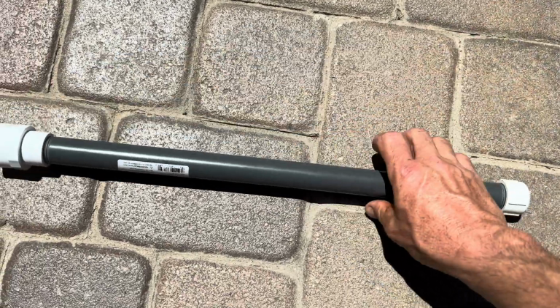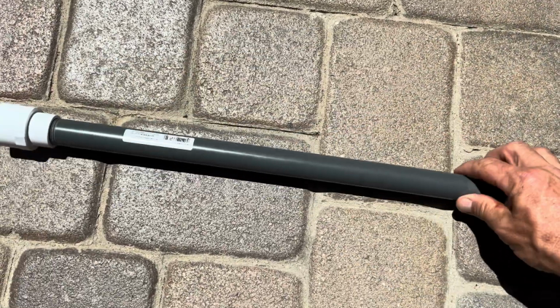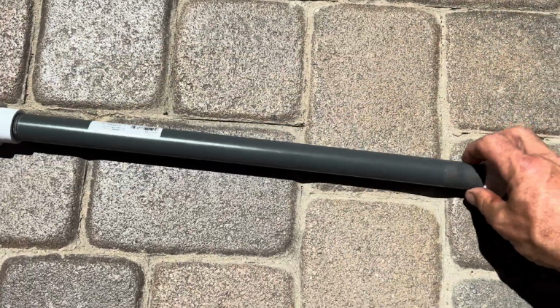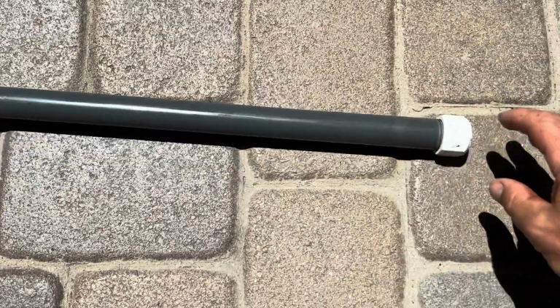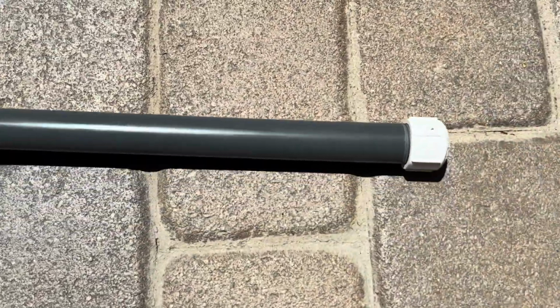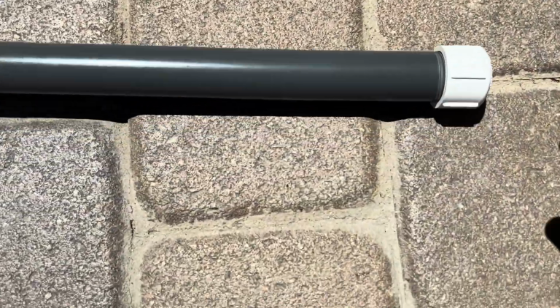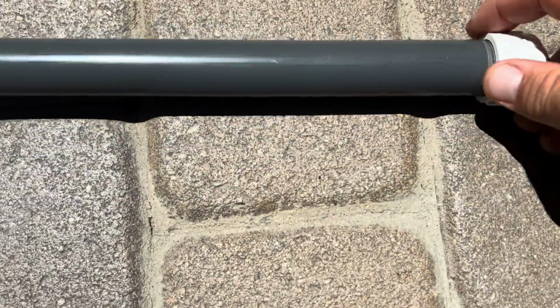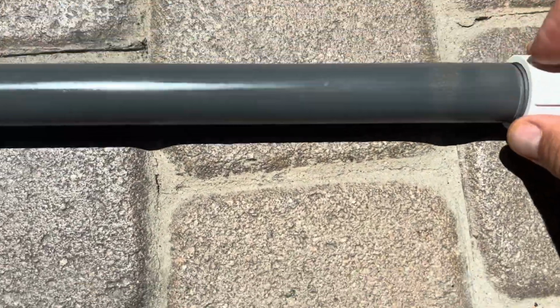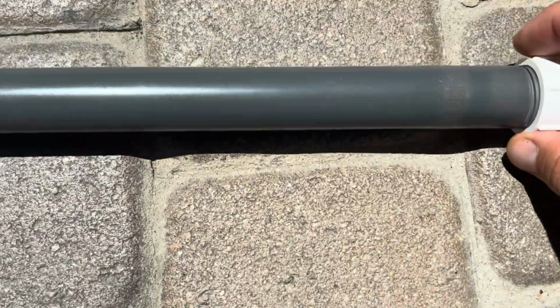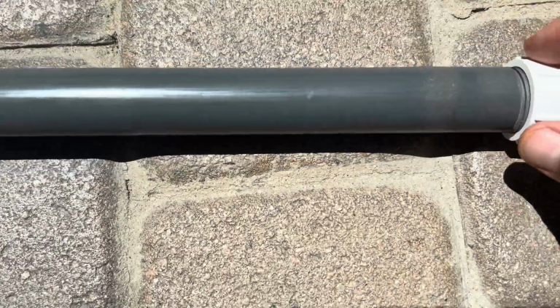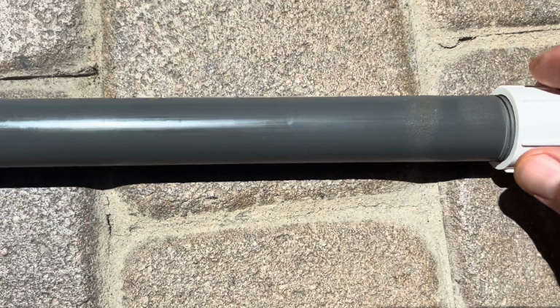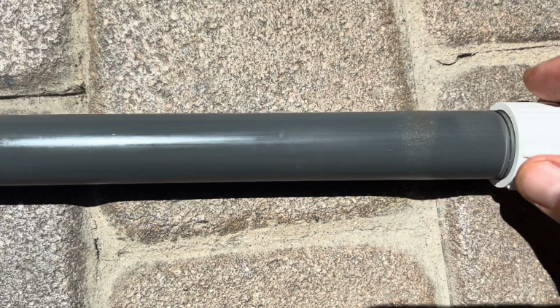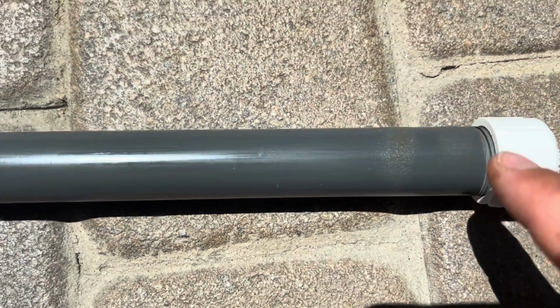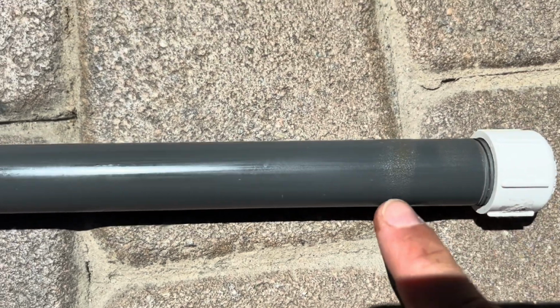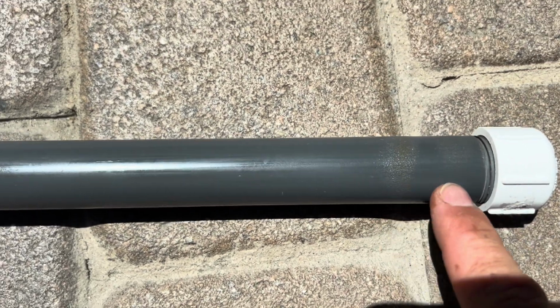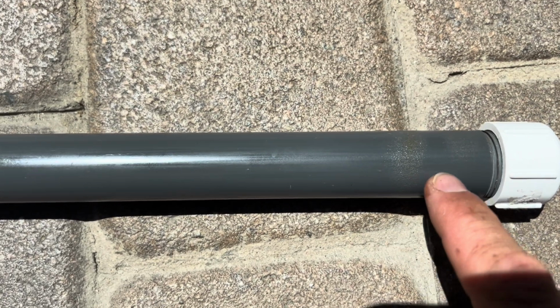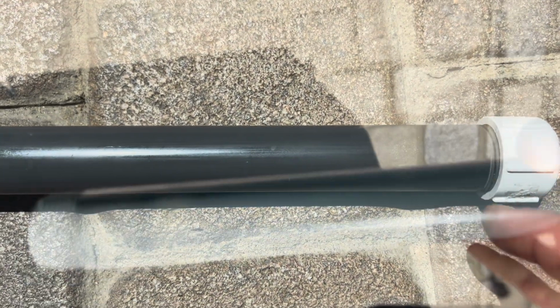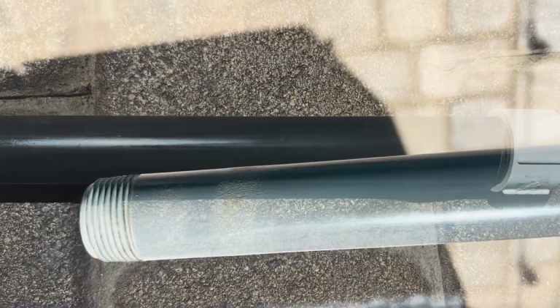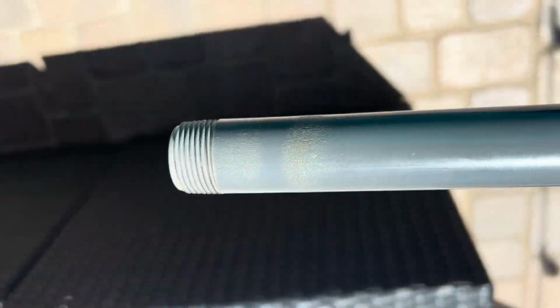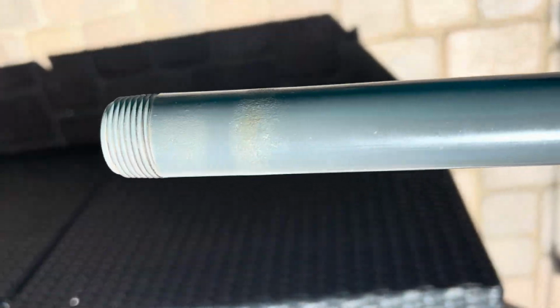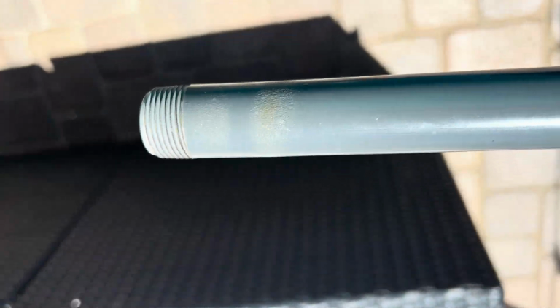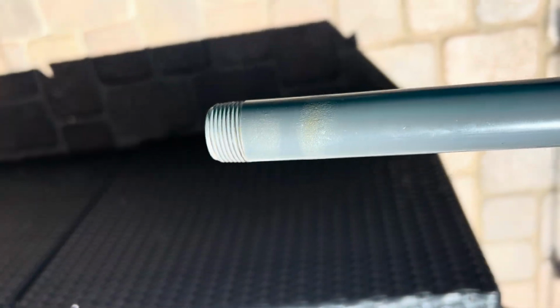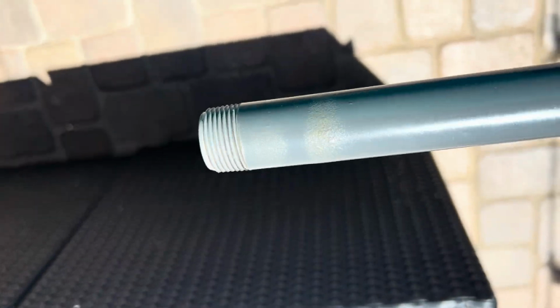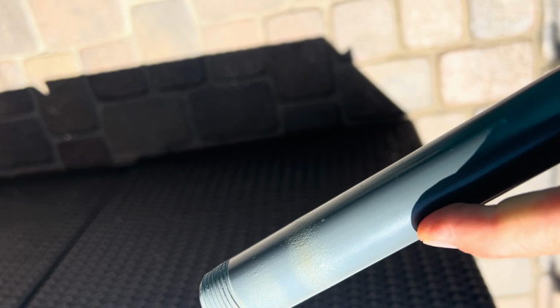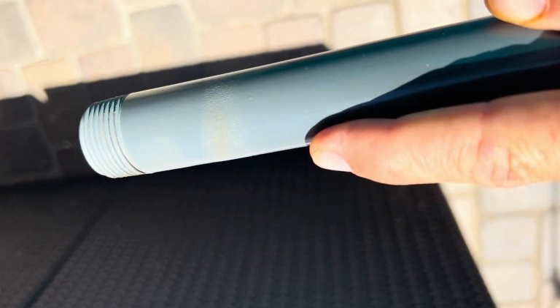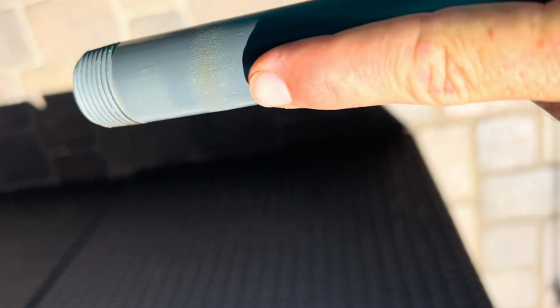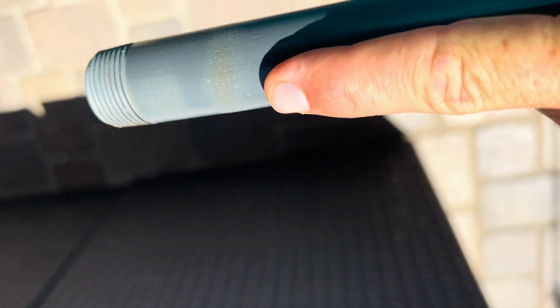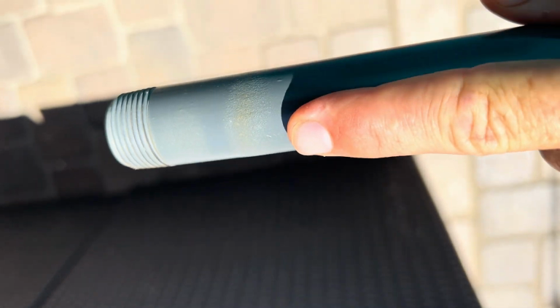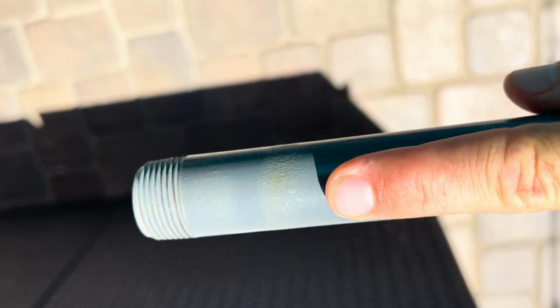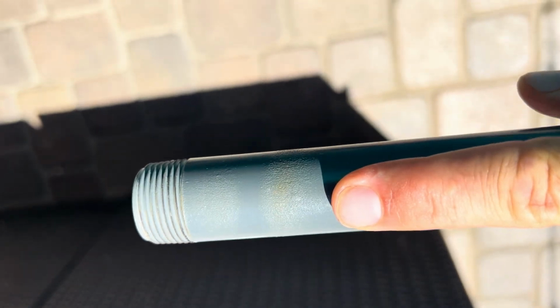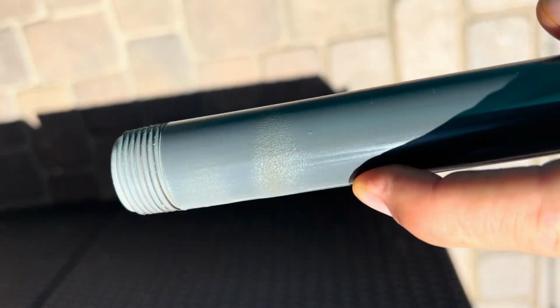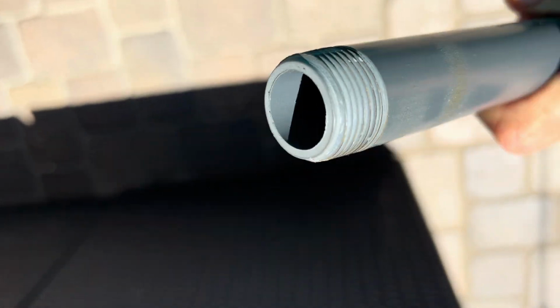The three-quarter inch inside diameter PVC pipe is actually a little loose for the CO2 canister, so we put it over the stove and rolled it a little bit tighter for a snug fit of the canister.